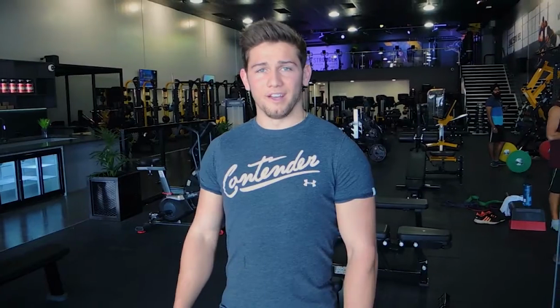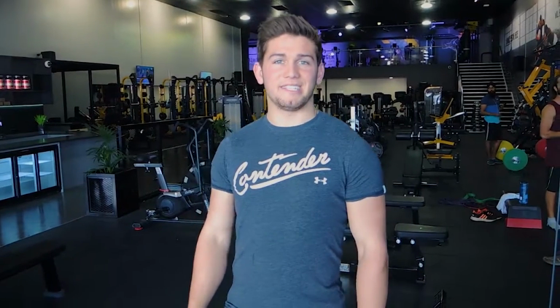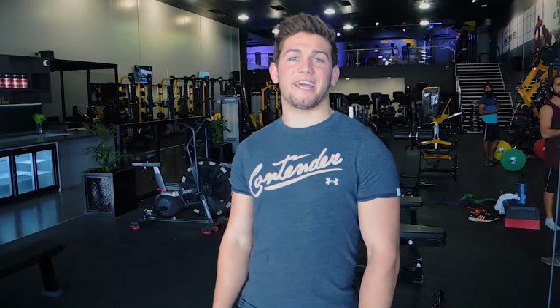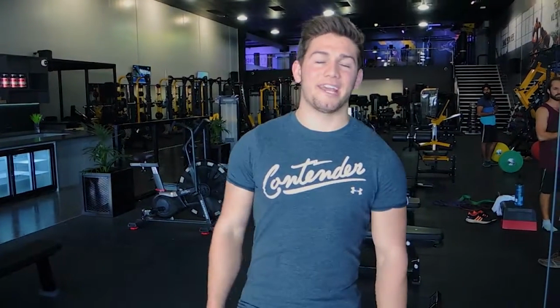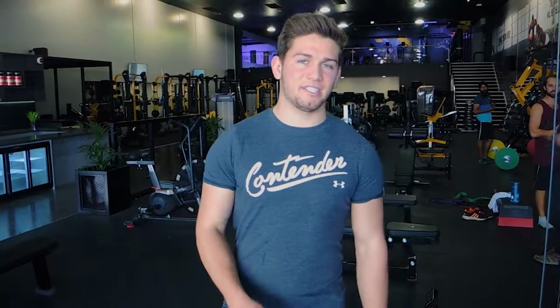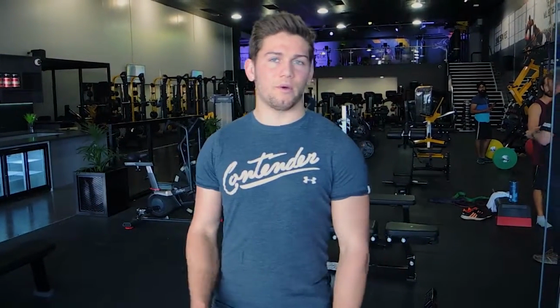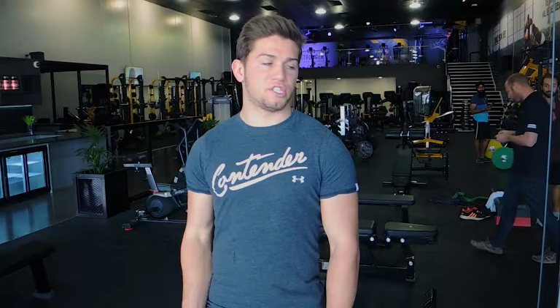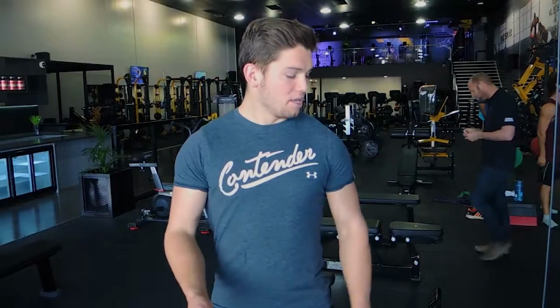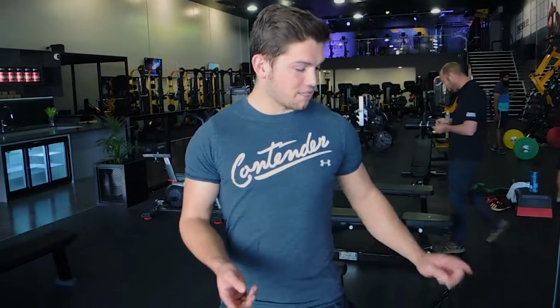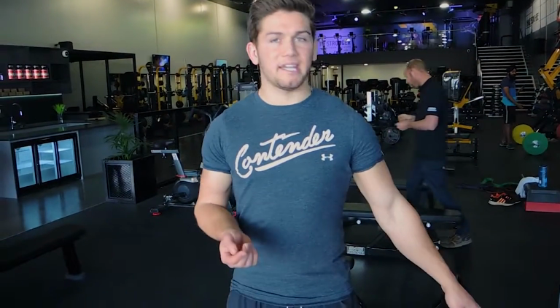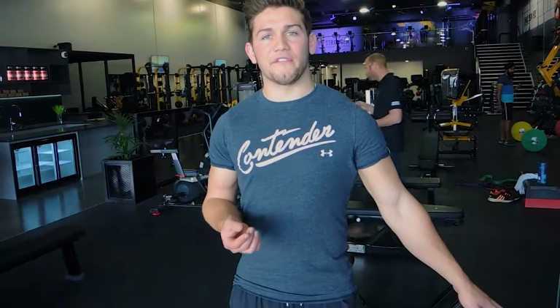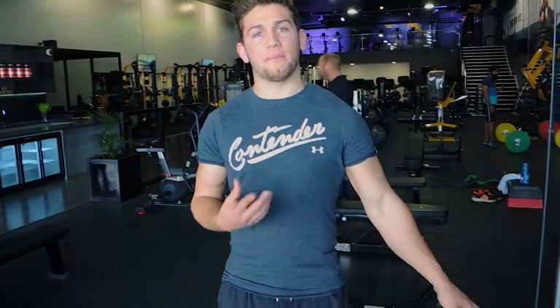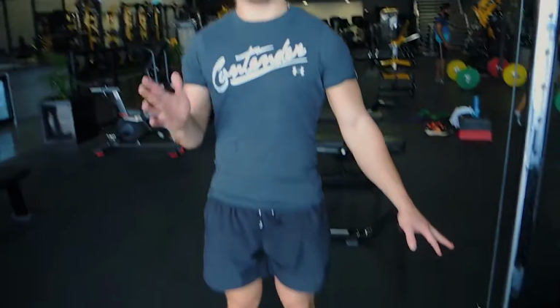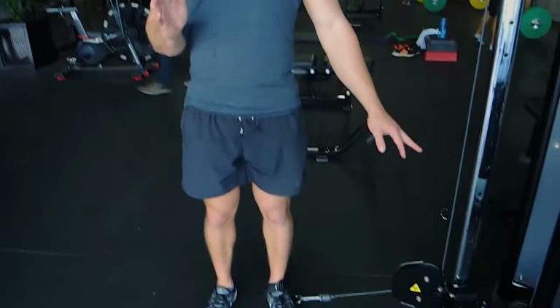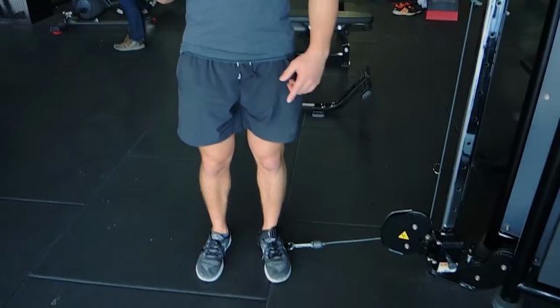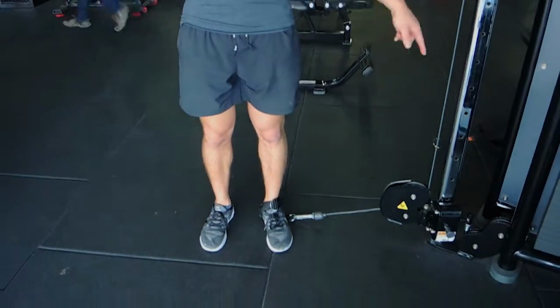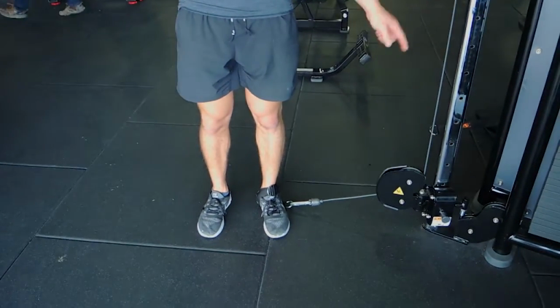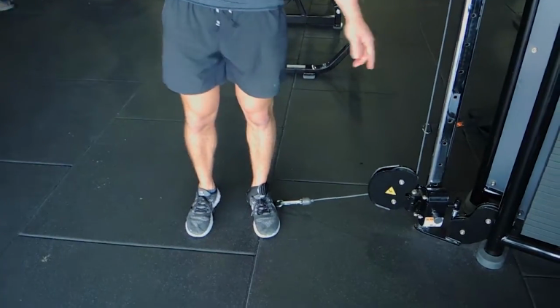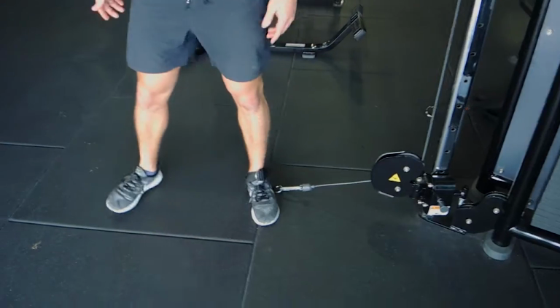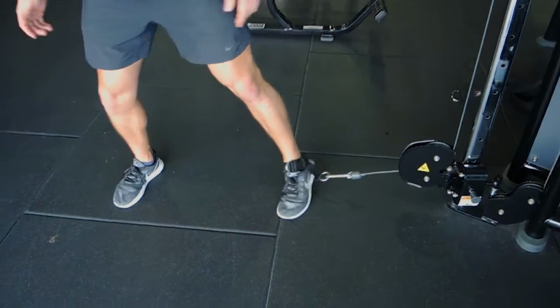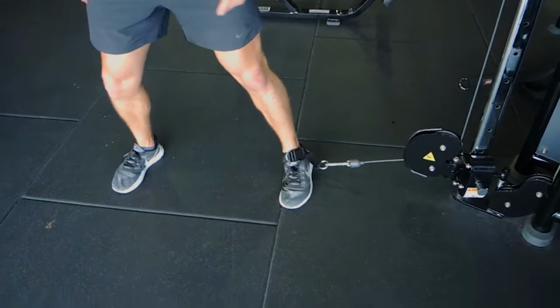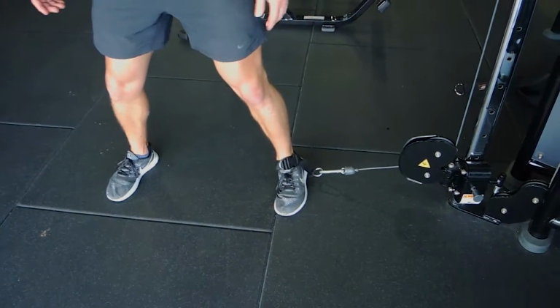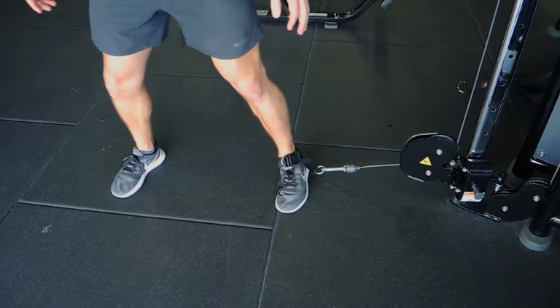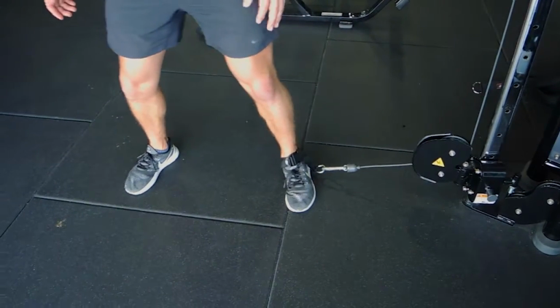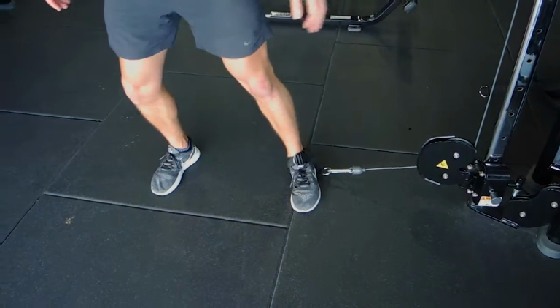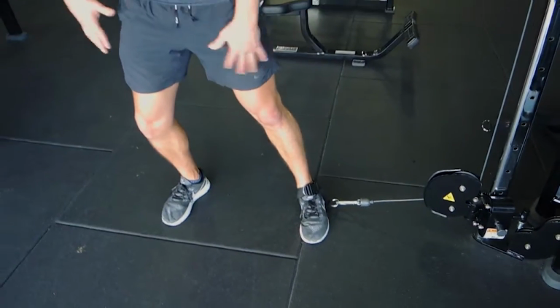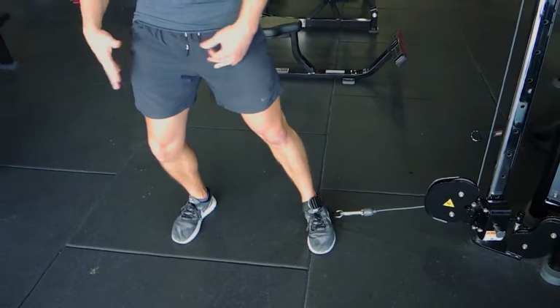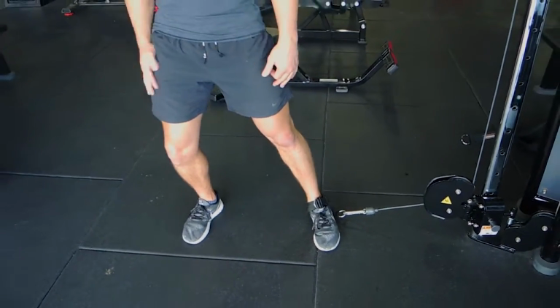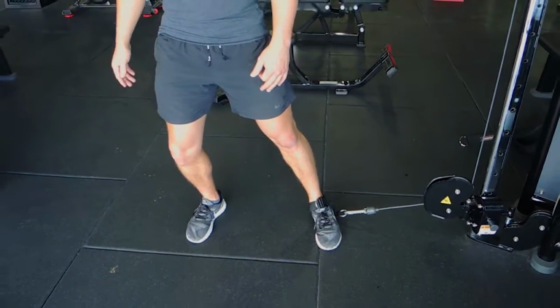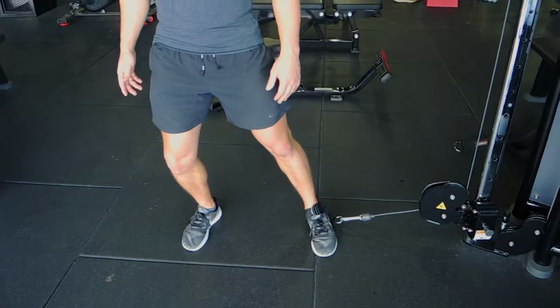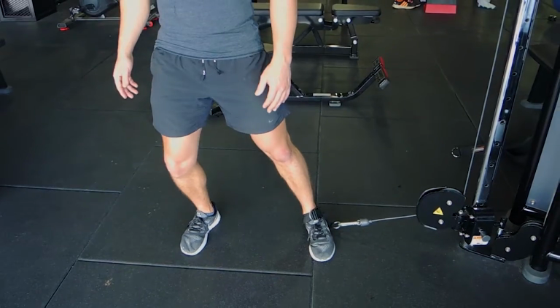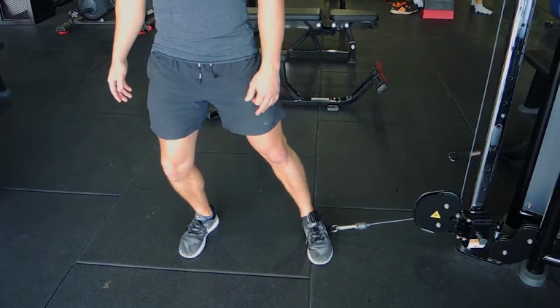These are cable adductors. You're standing away from the anchor point, with the anchor set at the bottom of the machine. You're stepping away from the machine, with the cable attached to your foot, and bending the knee that doesn't have the cable attached for support.